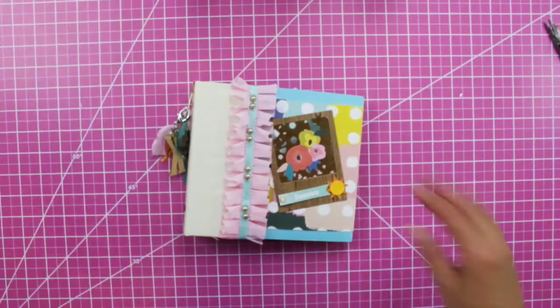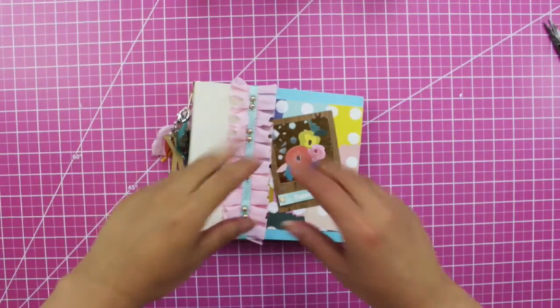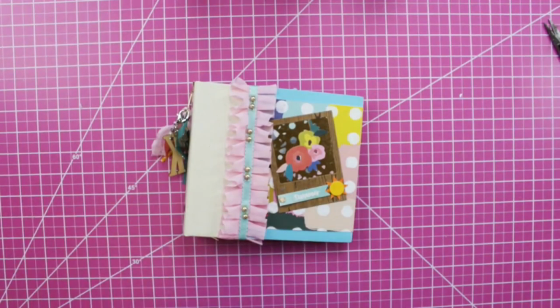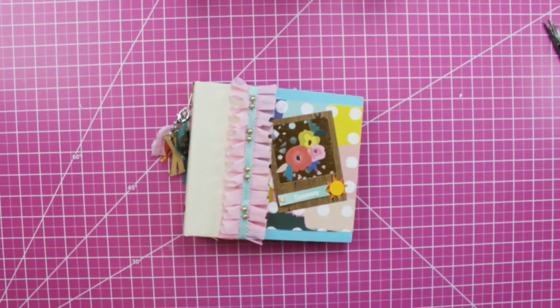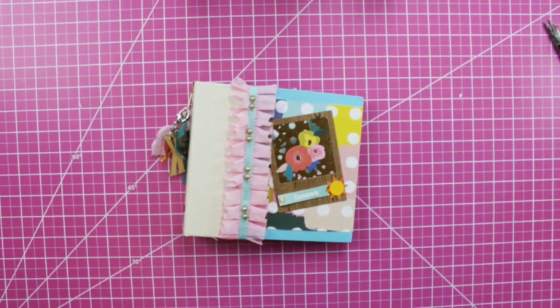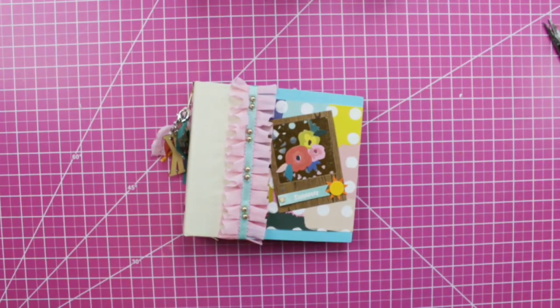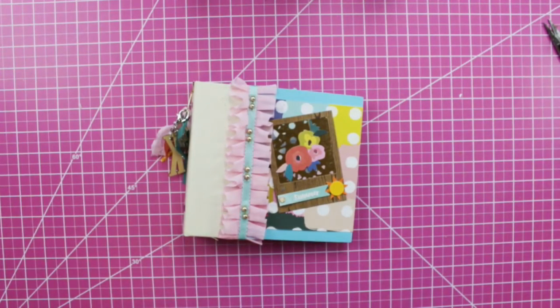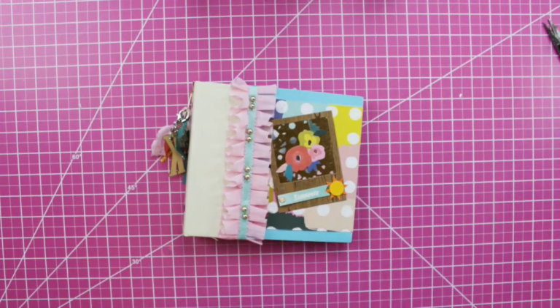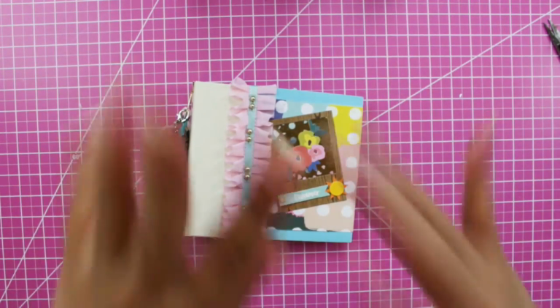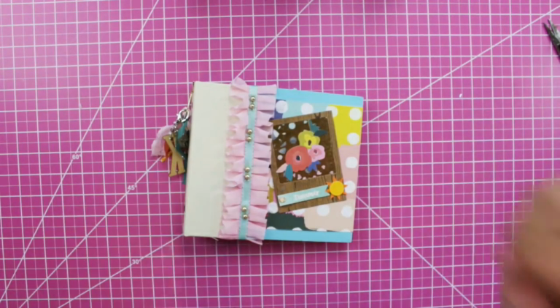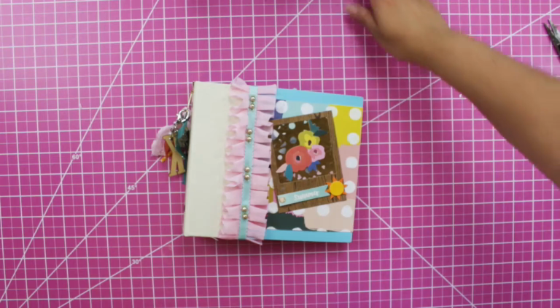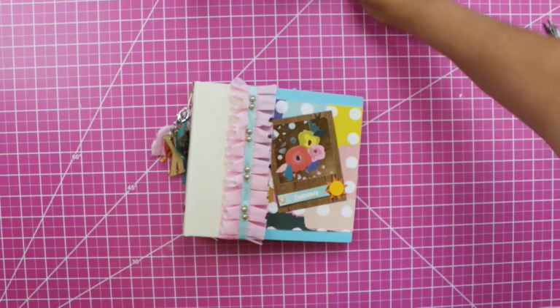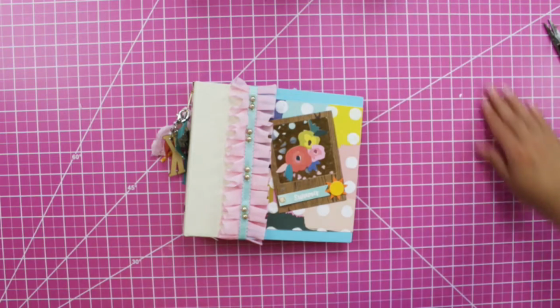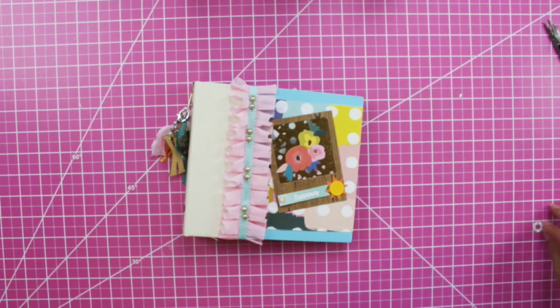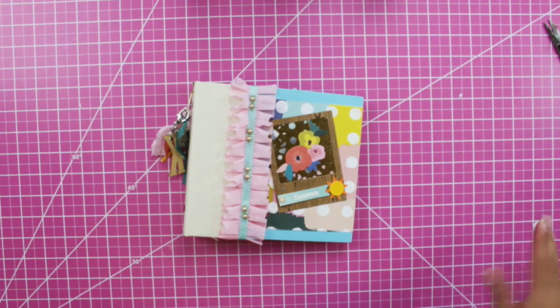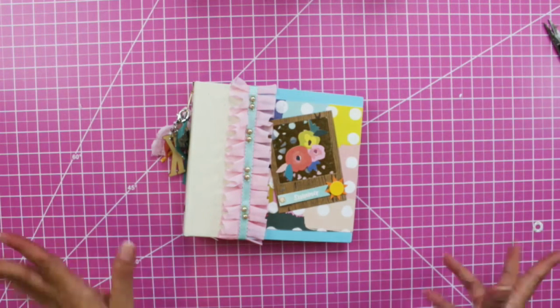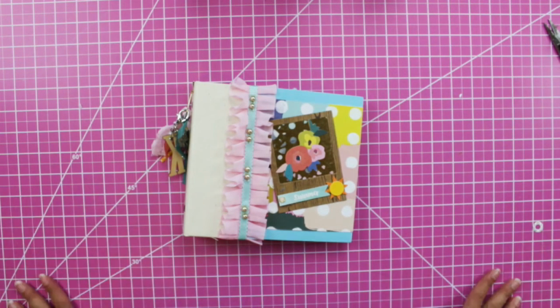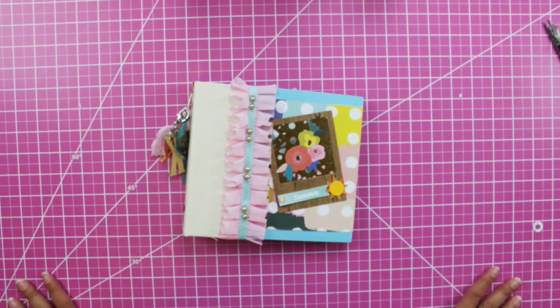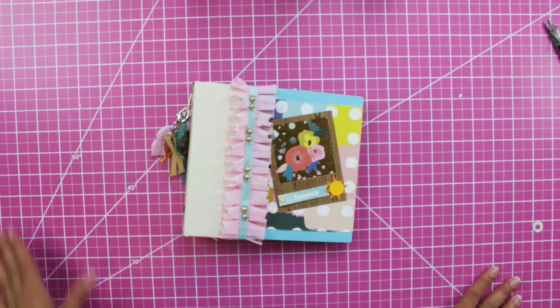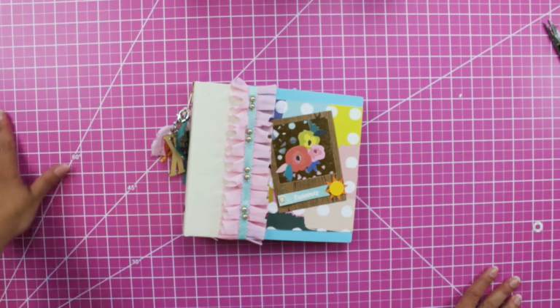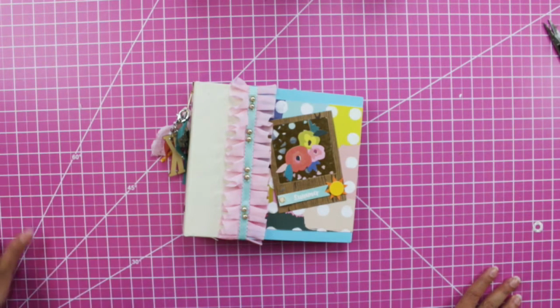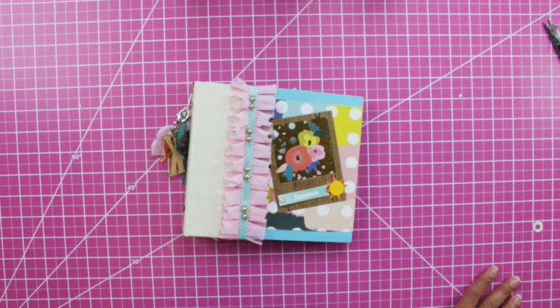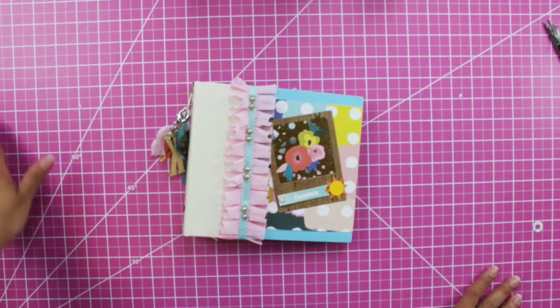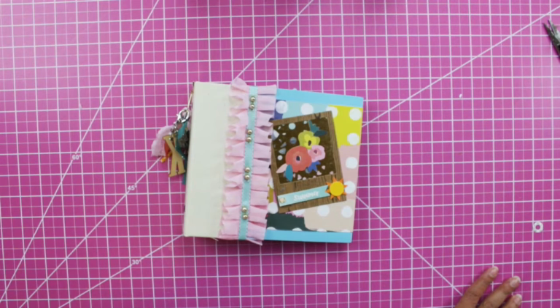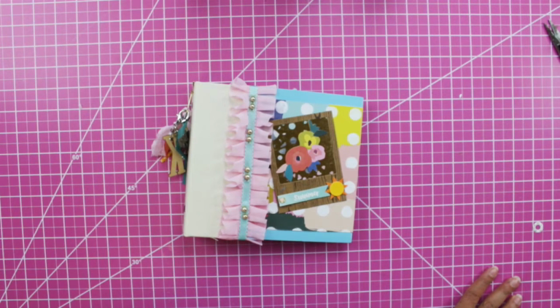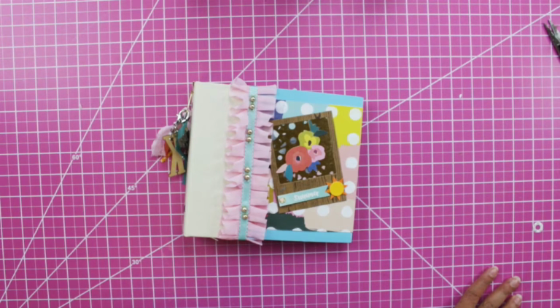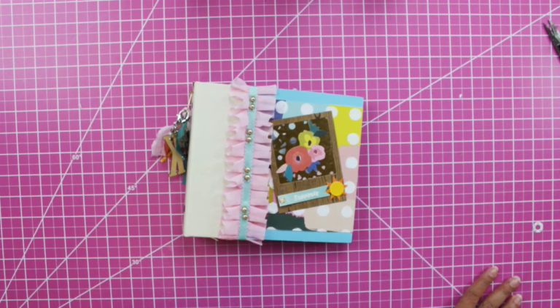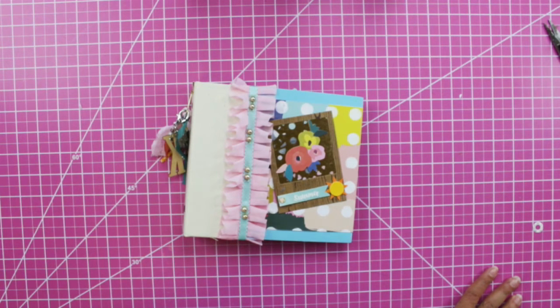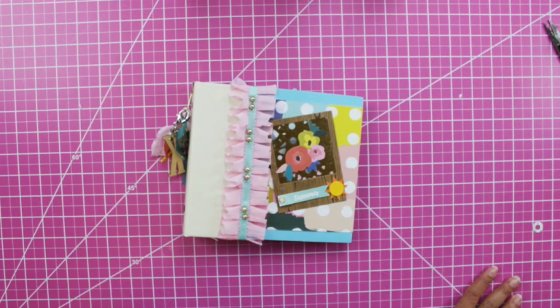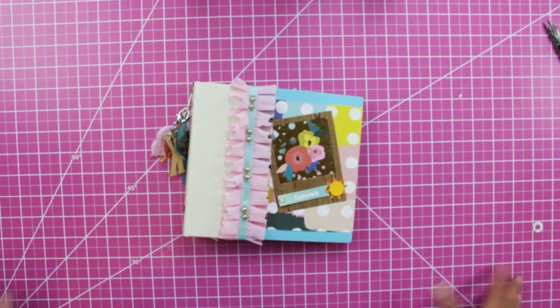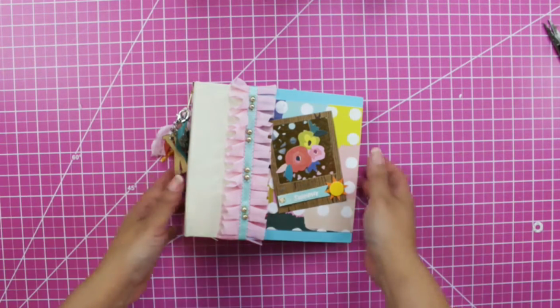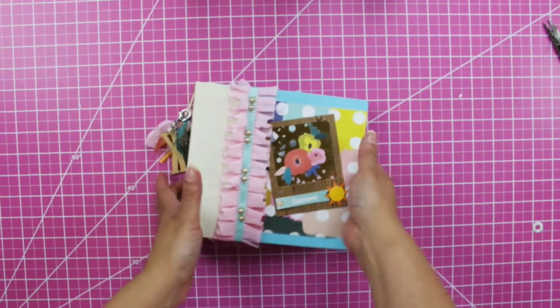Hi, welcome back to my channel! Karina here, and if you are new, welcome! I am Karina and I love to paper craft. Today is part three, the final episode of my Summer Fun mini album.